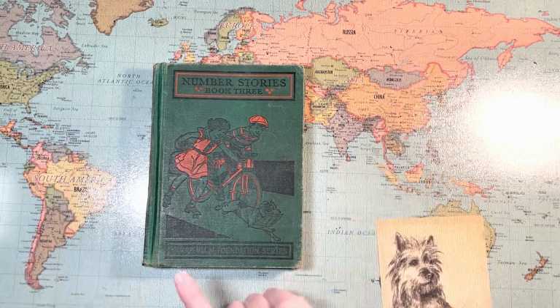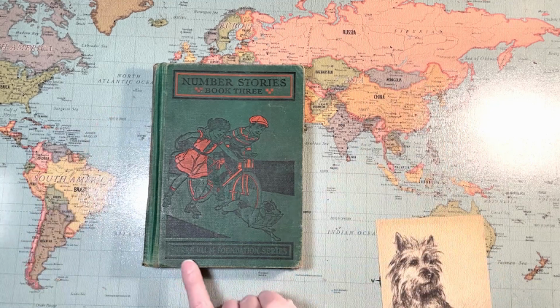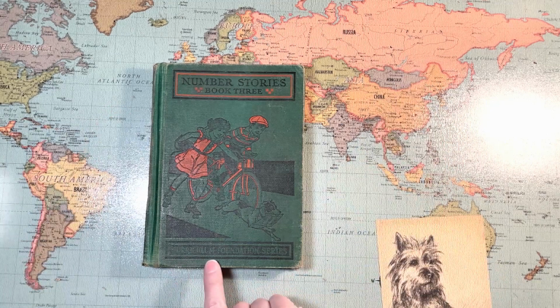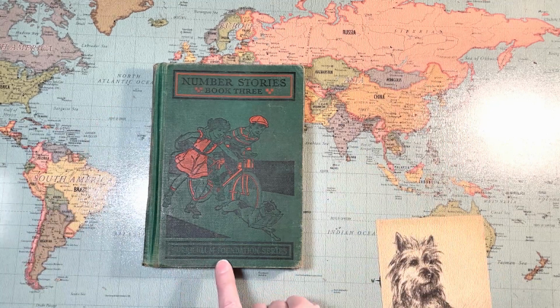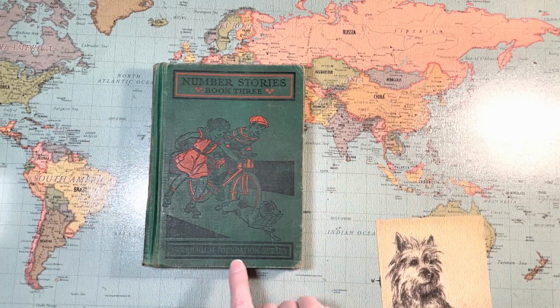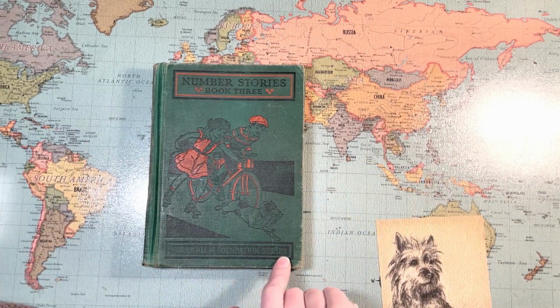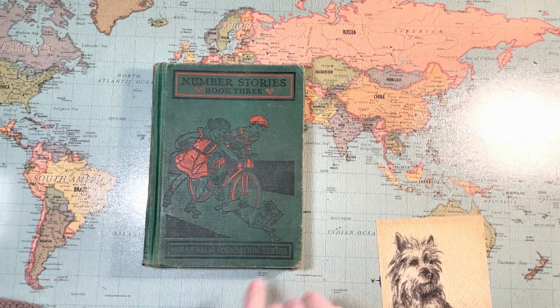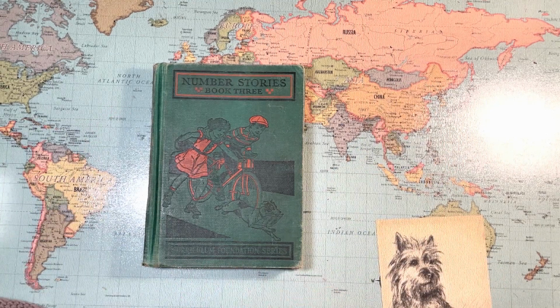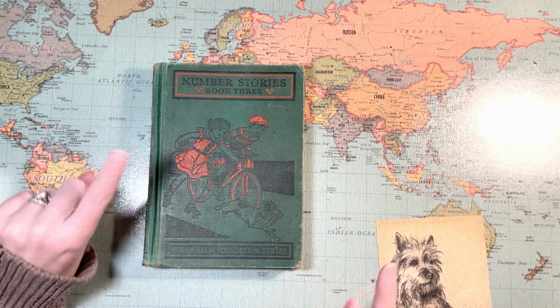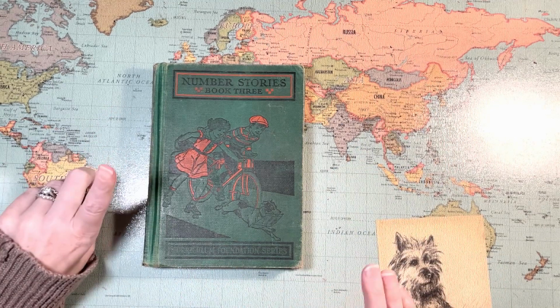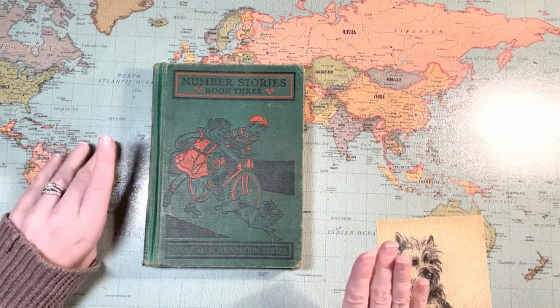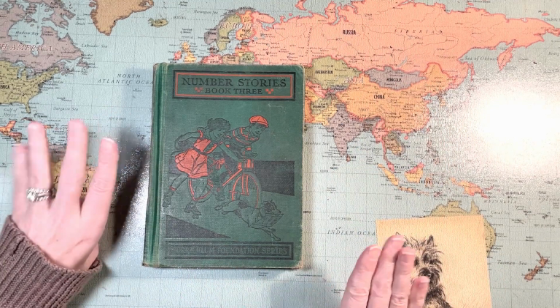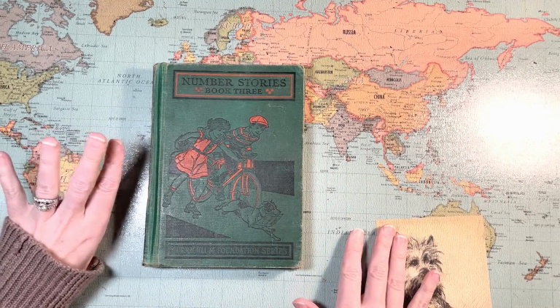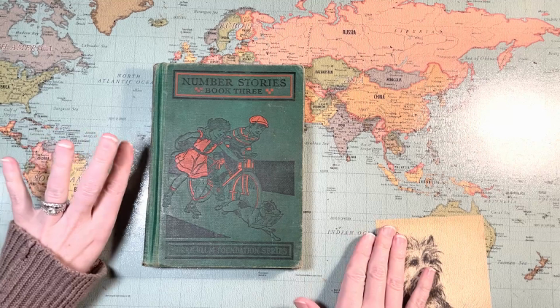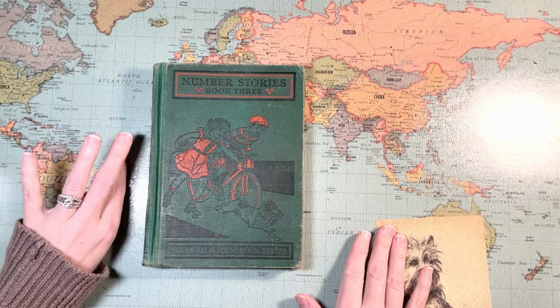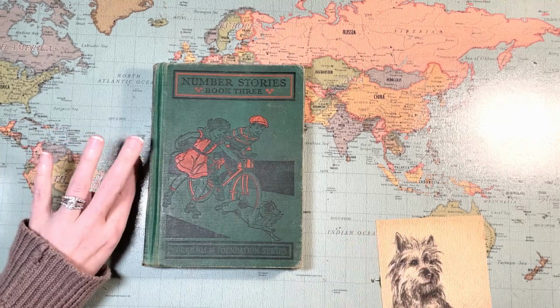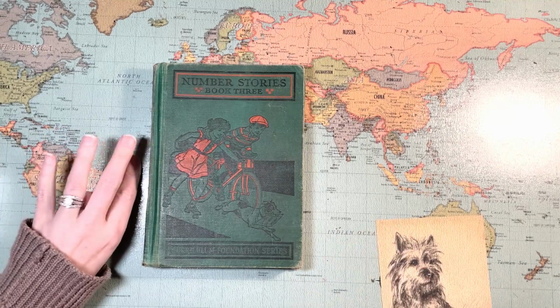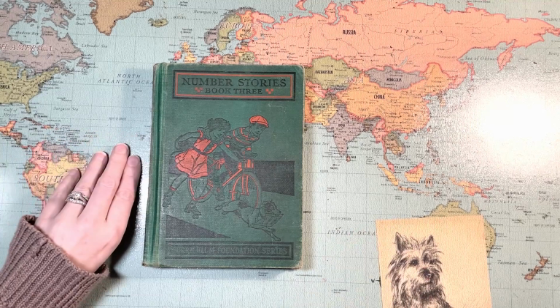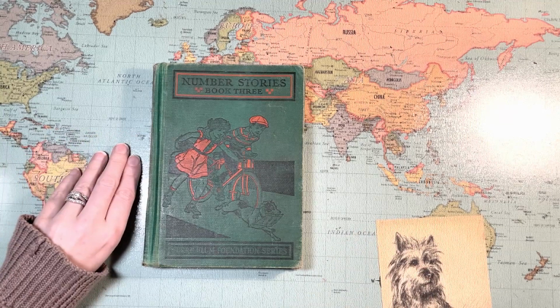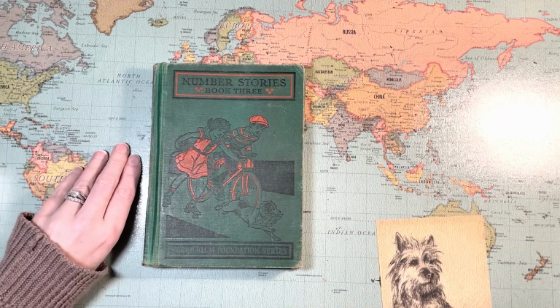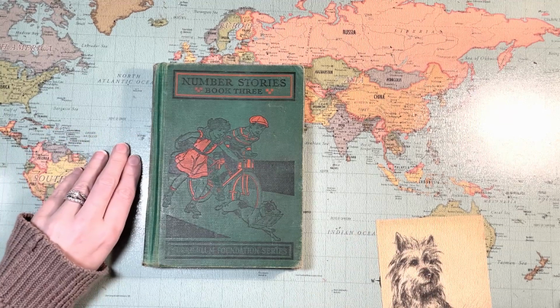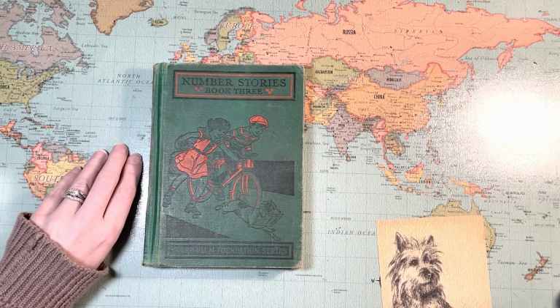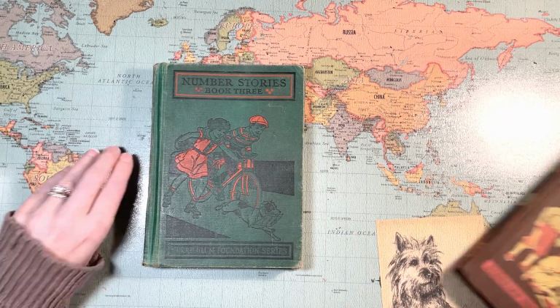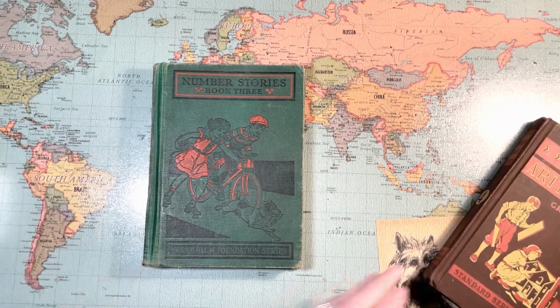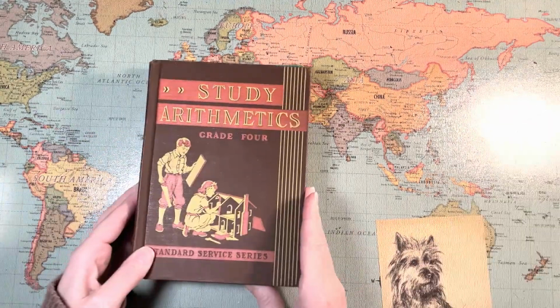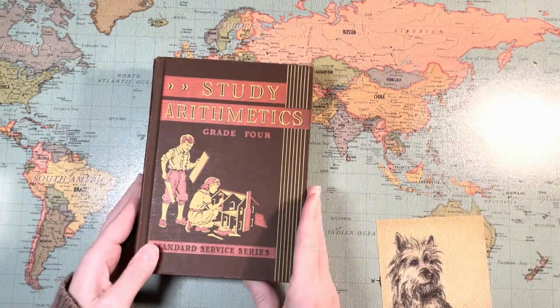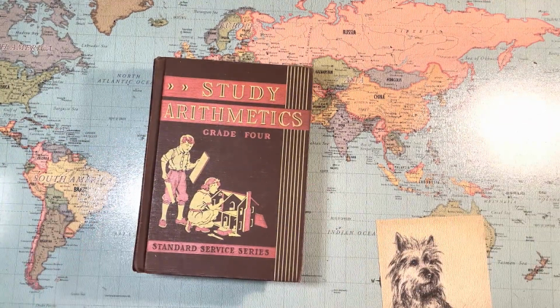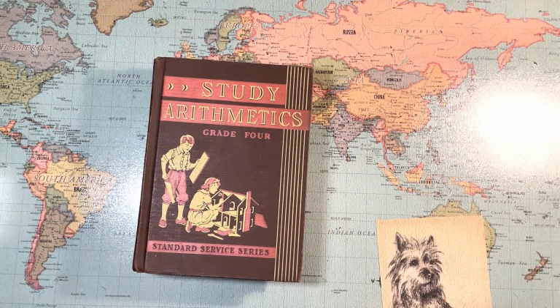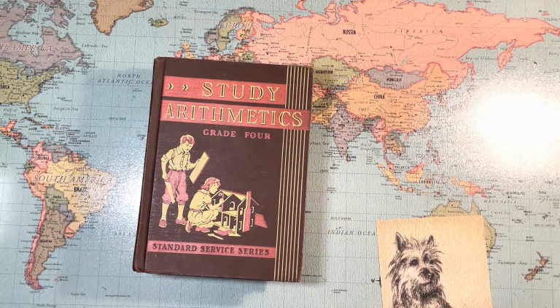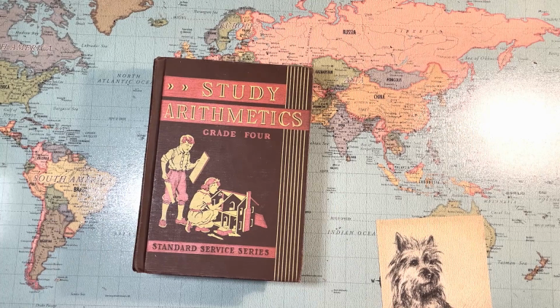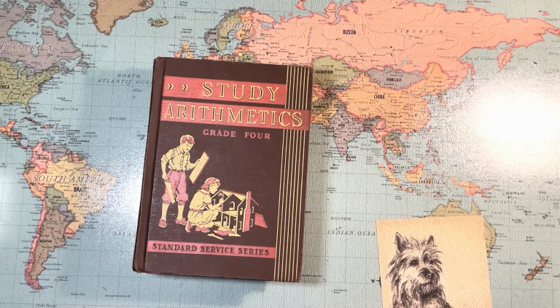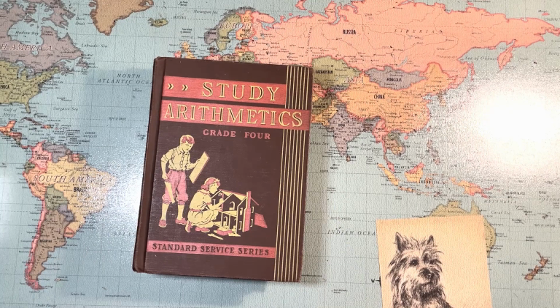This is from the Curriculum Foundation series. So I did some digging and I found the Study Arithmetics series.